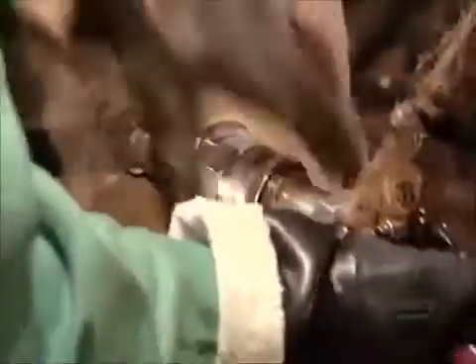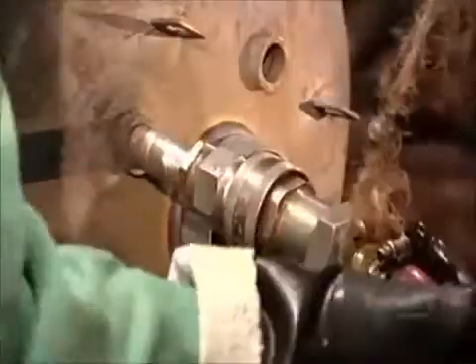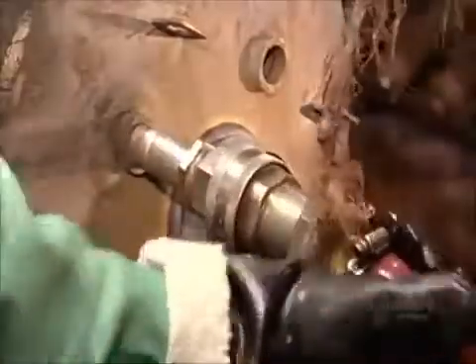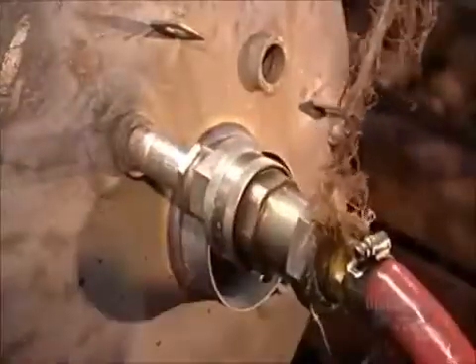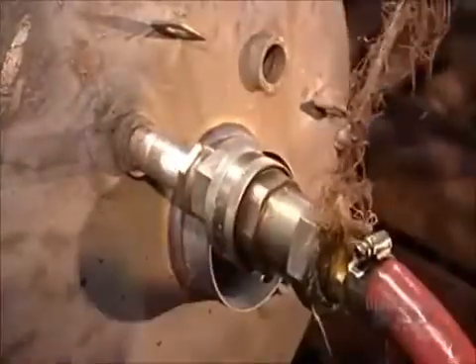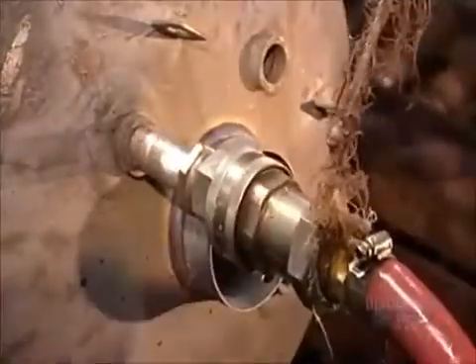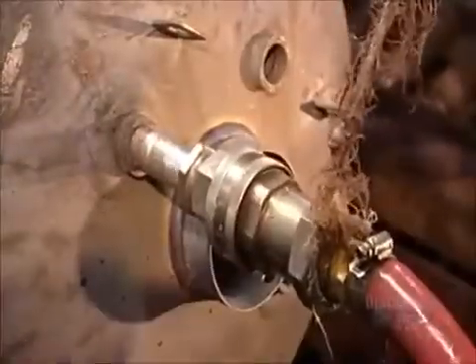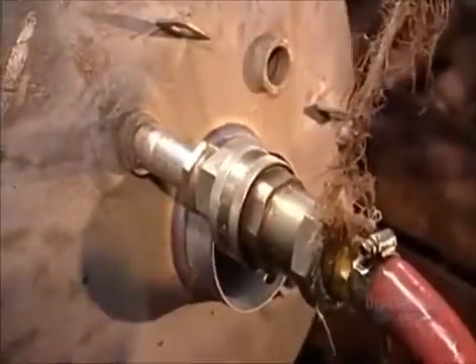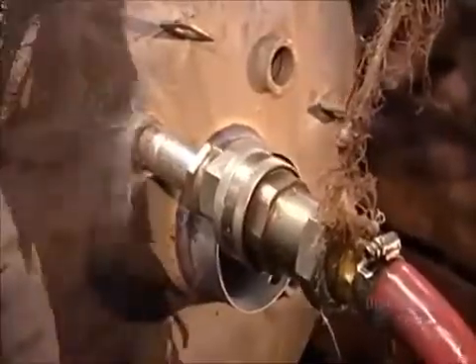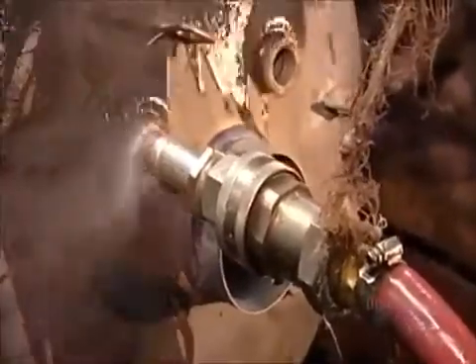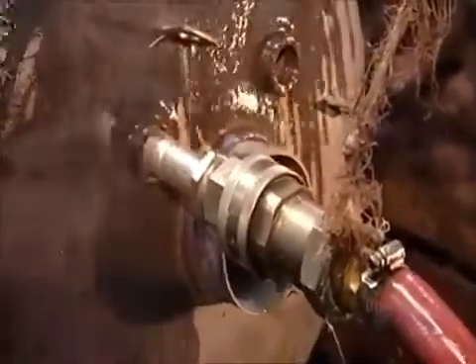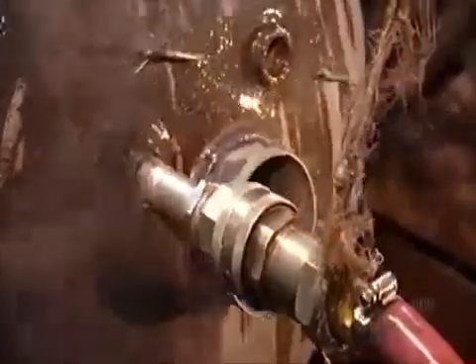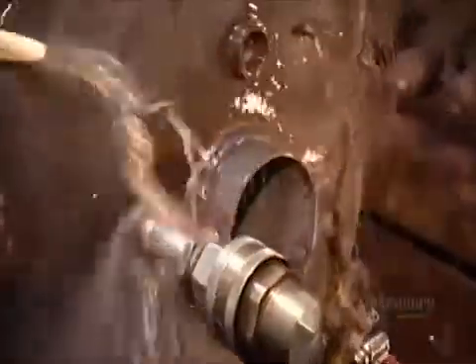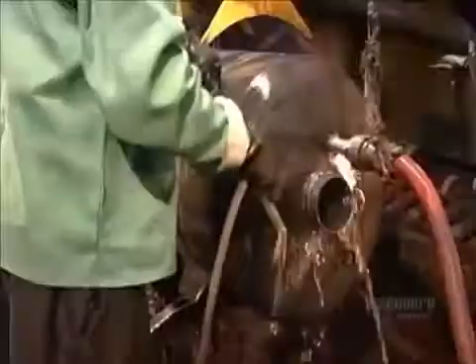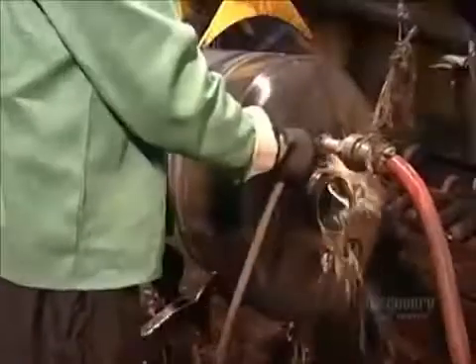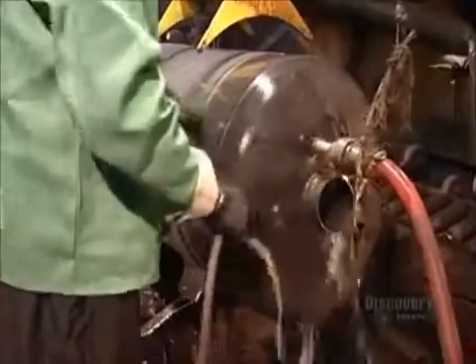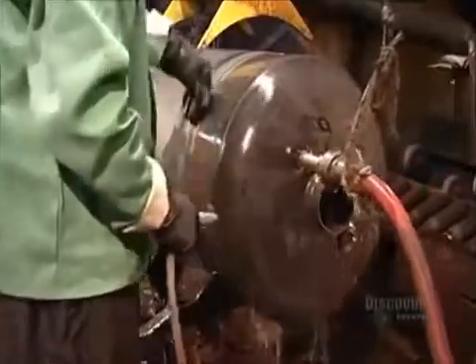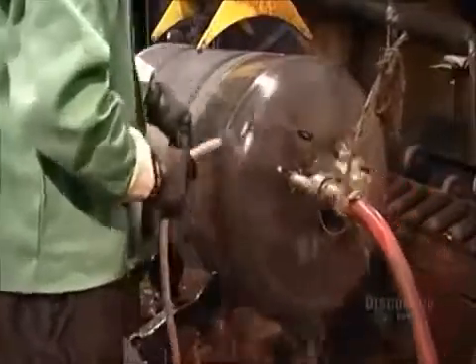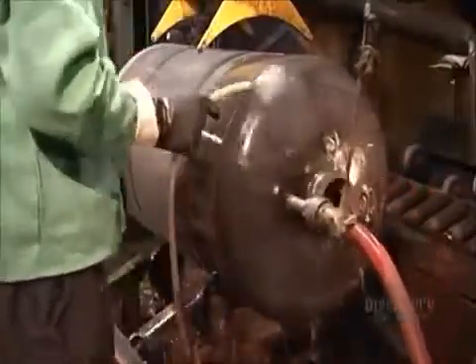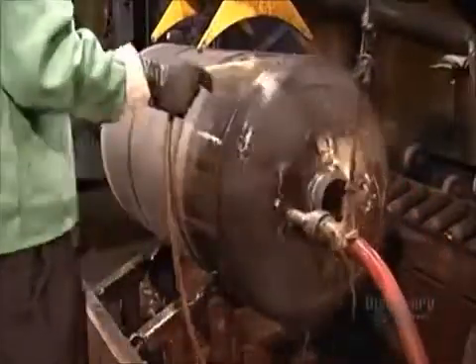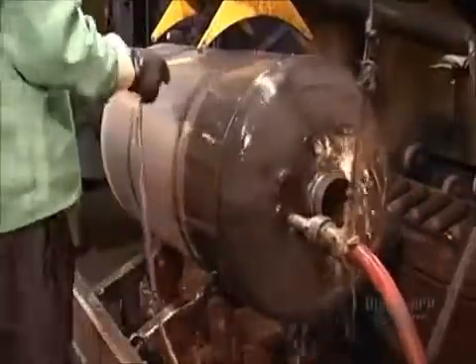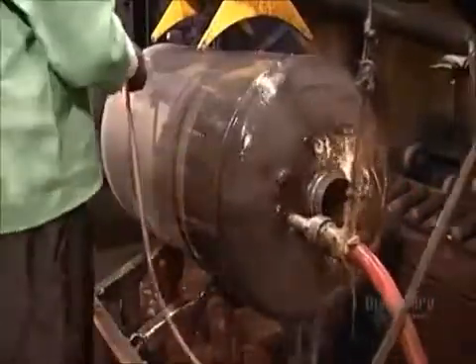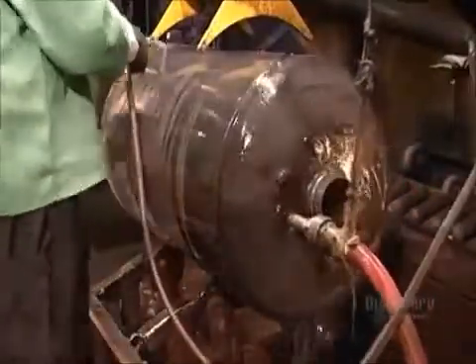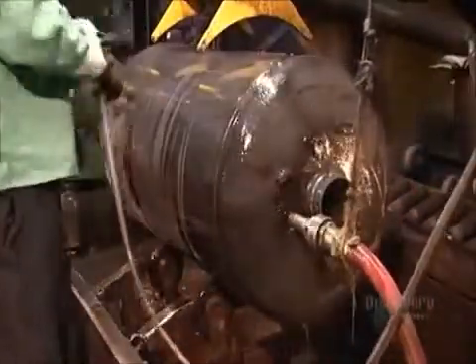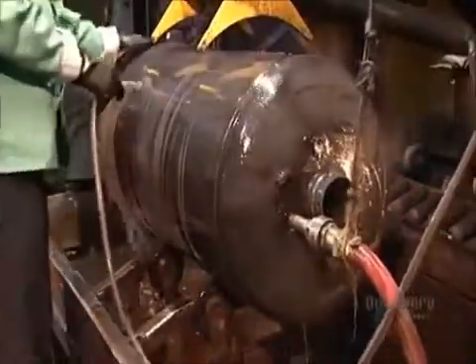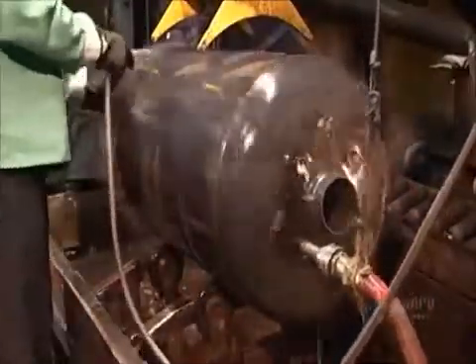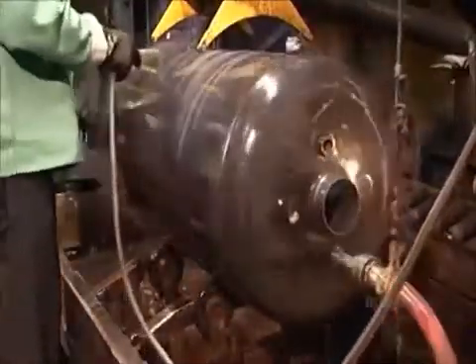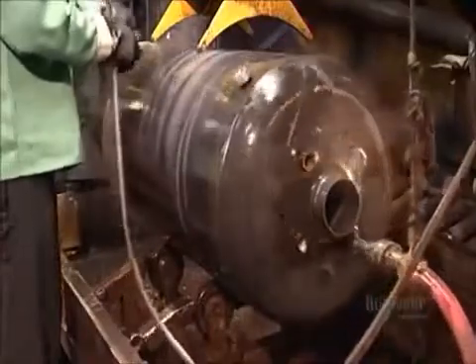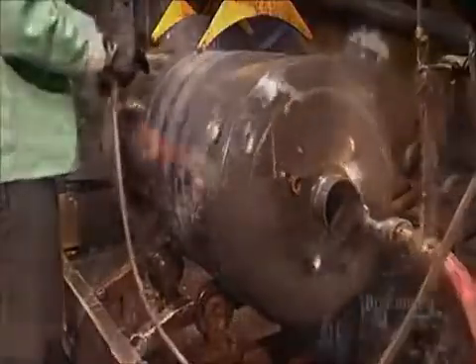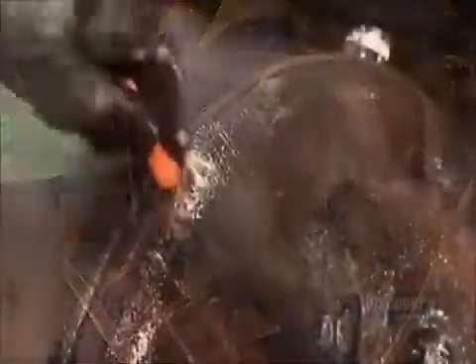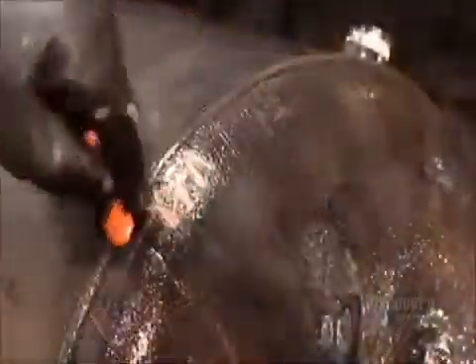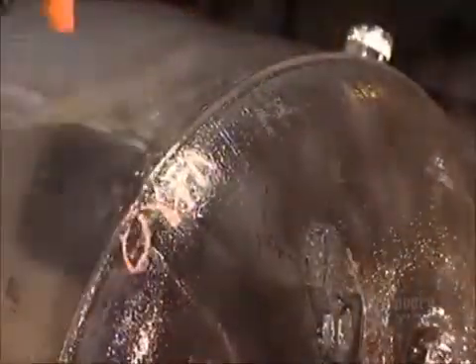Now, the pressure test. They pump air into the tank and then pour water over the outside. If water bubbles on the tank, it means air is escaping and there's a leak that needs to be fixed.